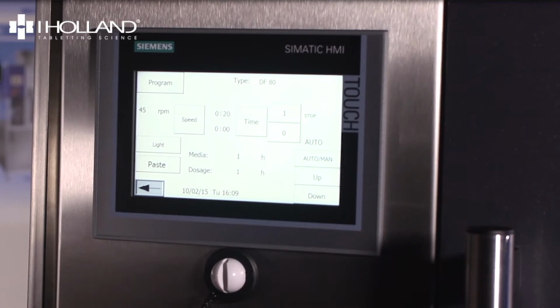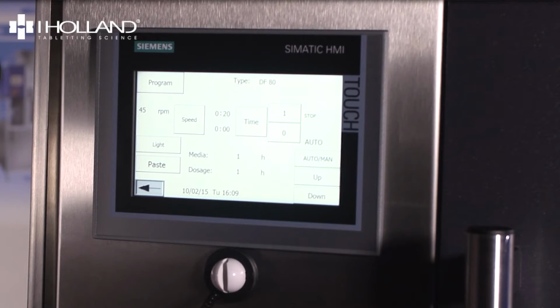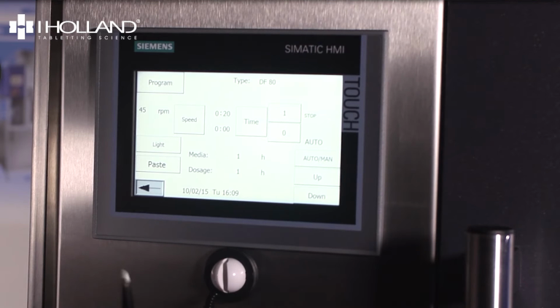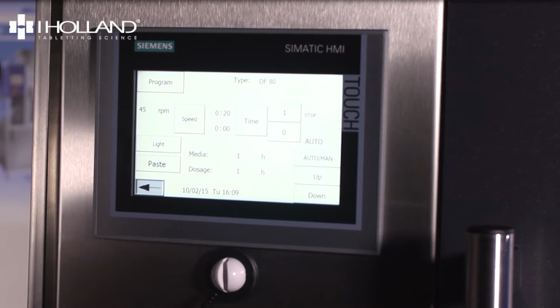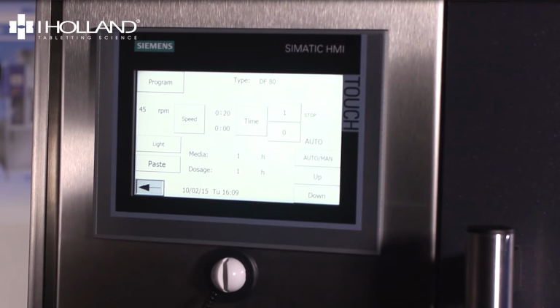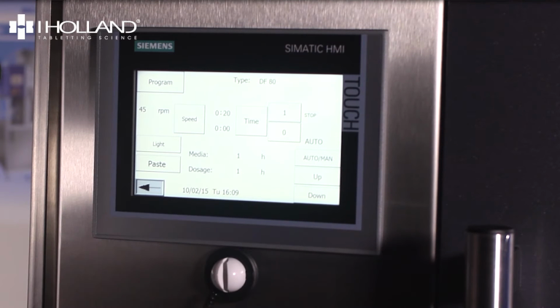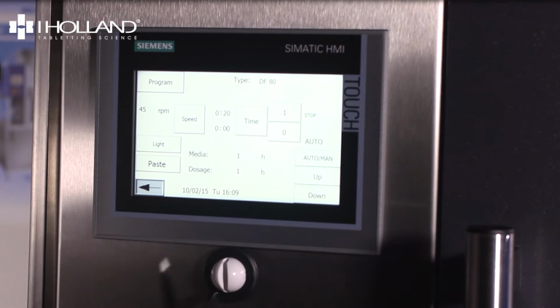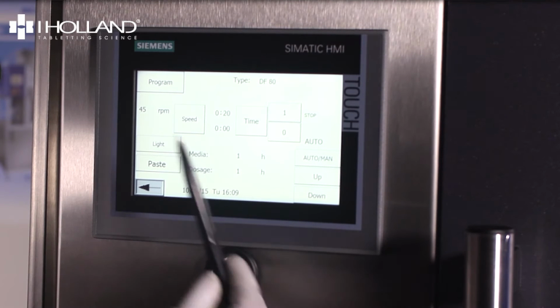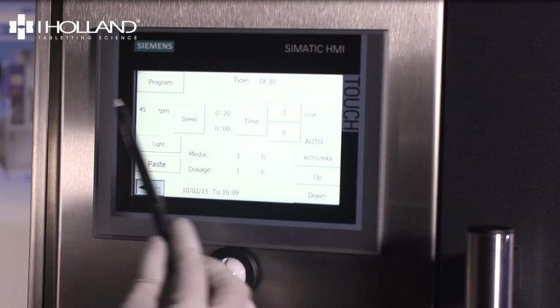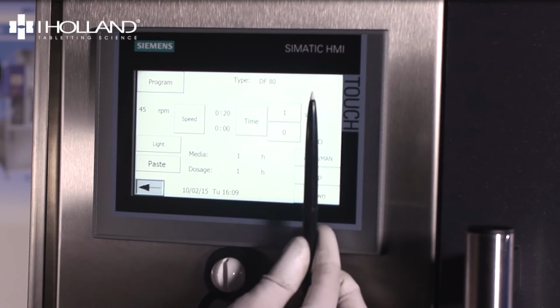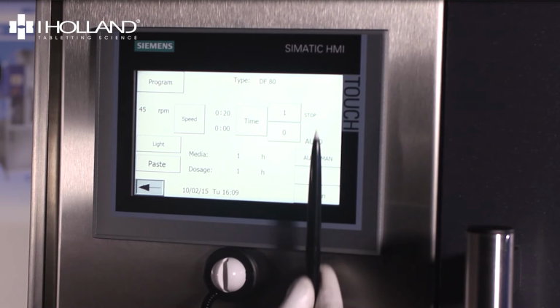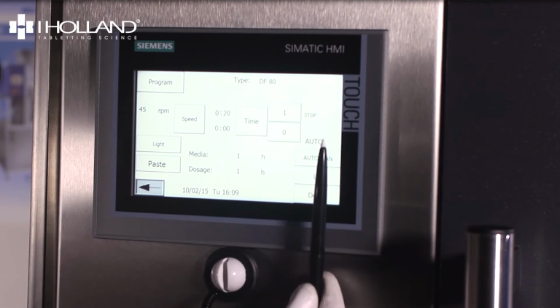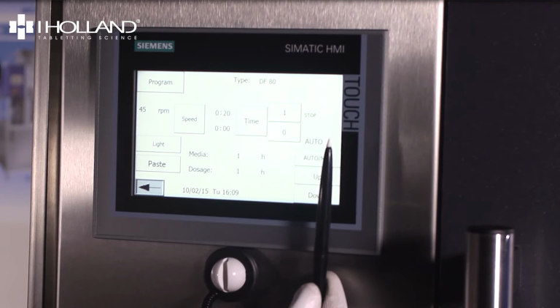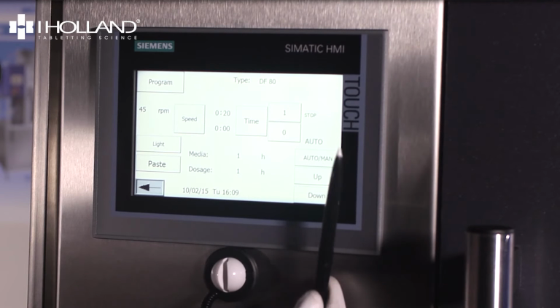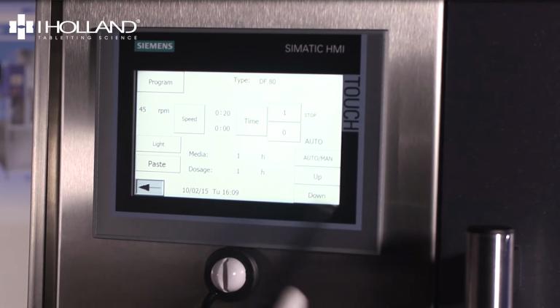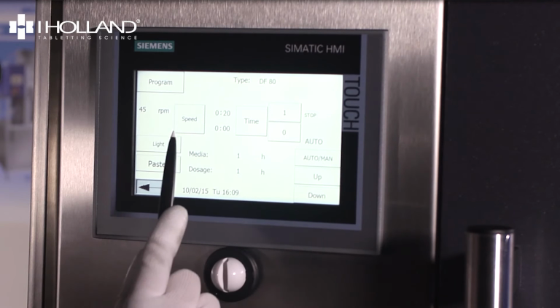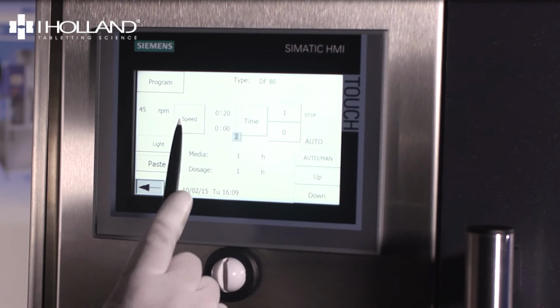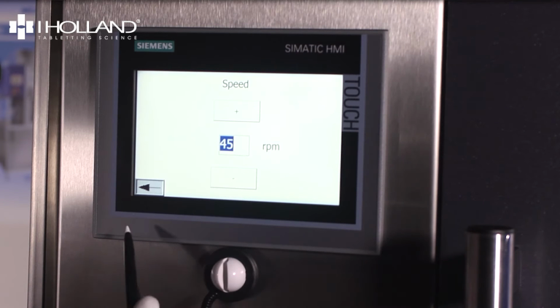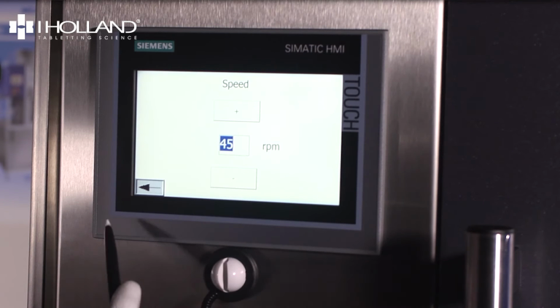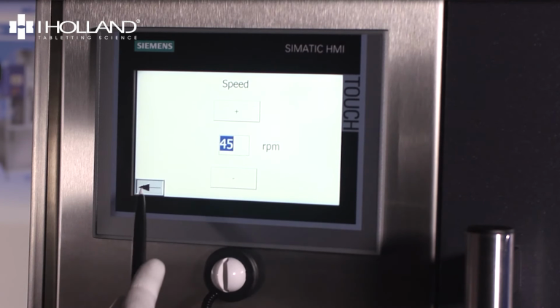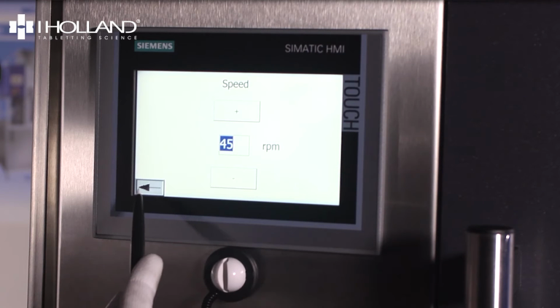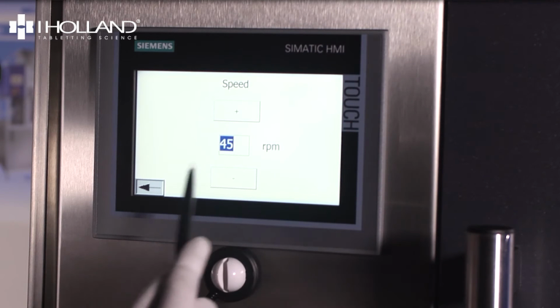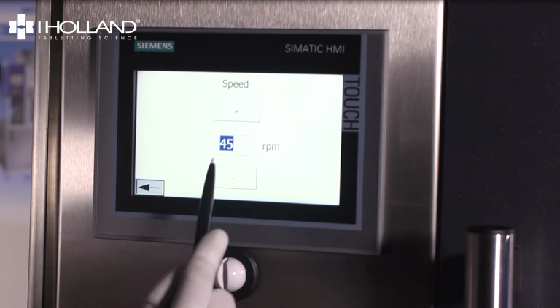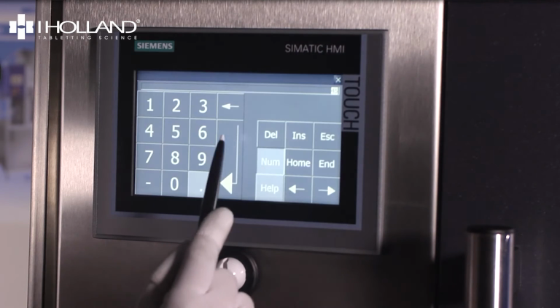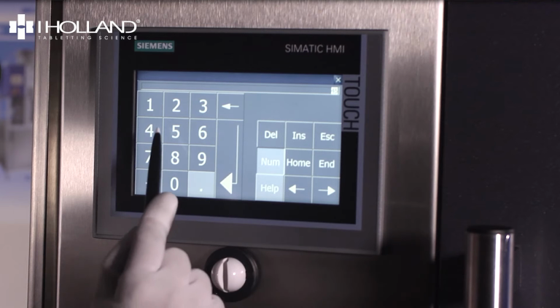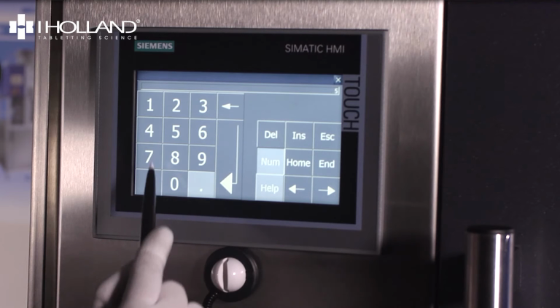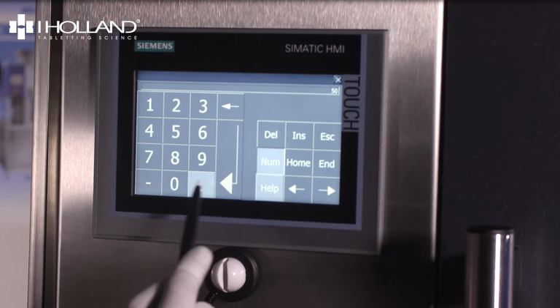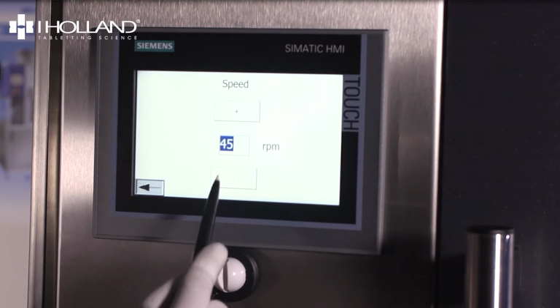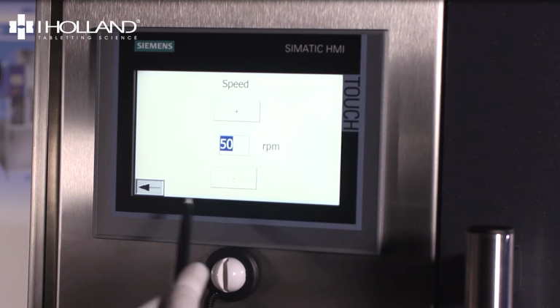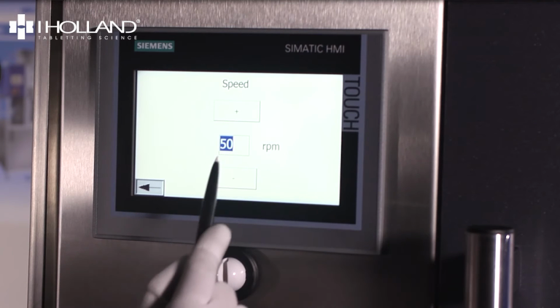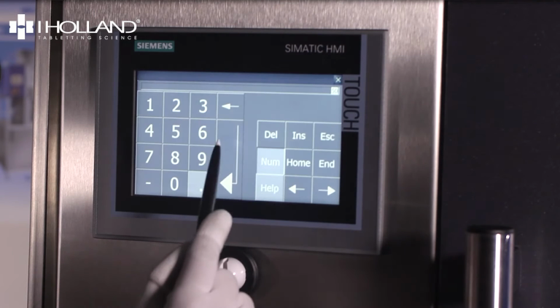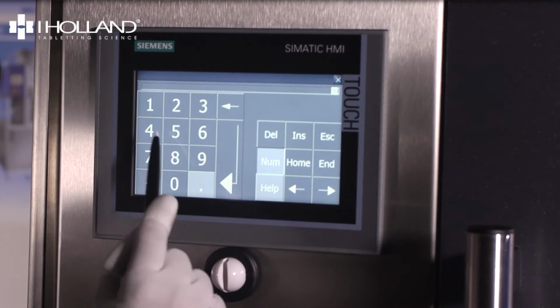Polishing parameters should be set according to instructions. We recommend setting the speed to 45 rotations per minute and the time to 20 minutes. We would also recommend running the machine in automatic.